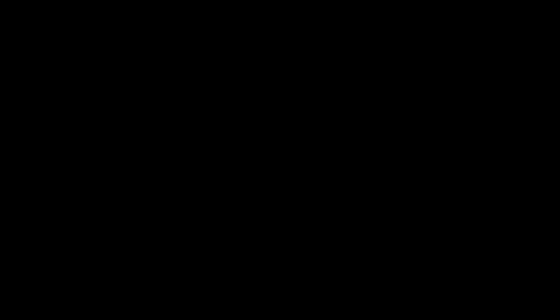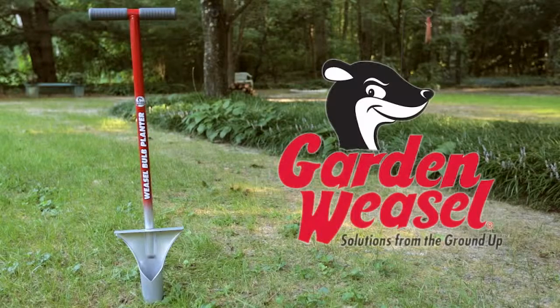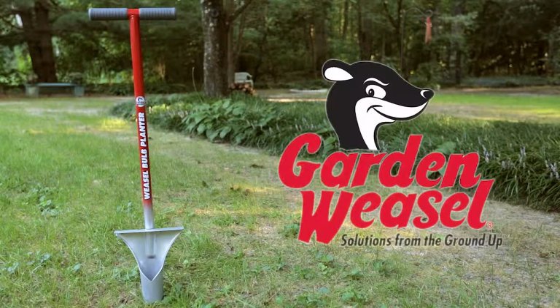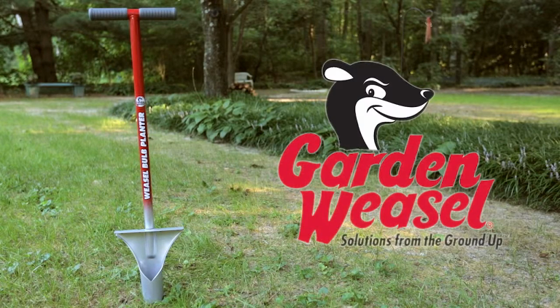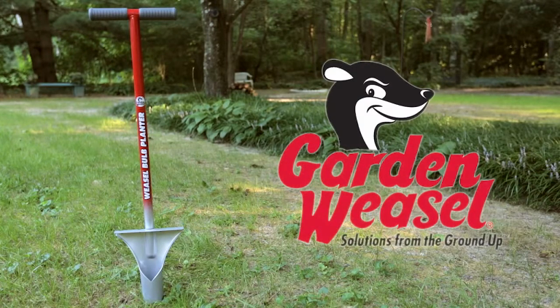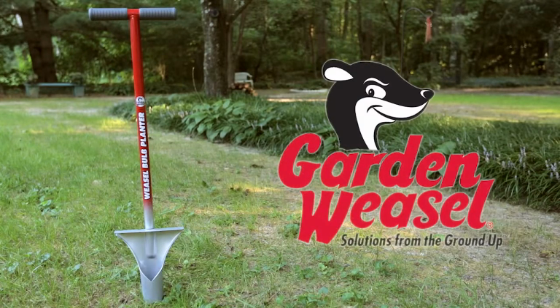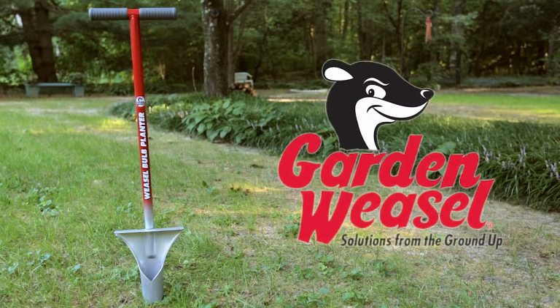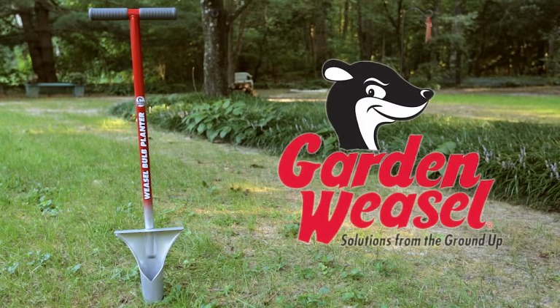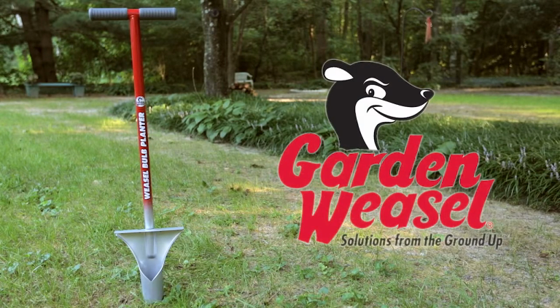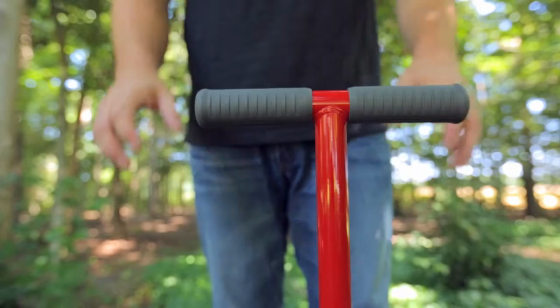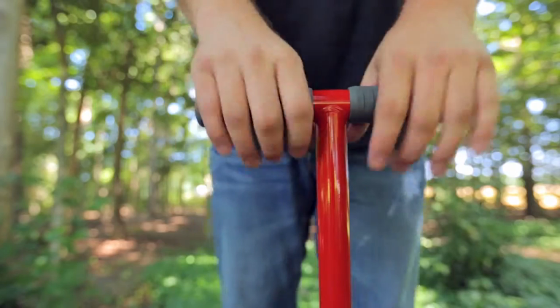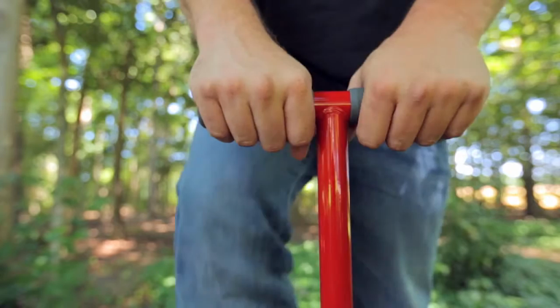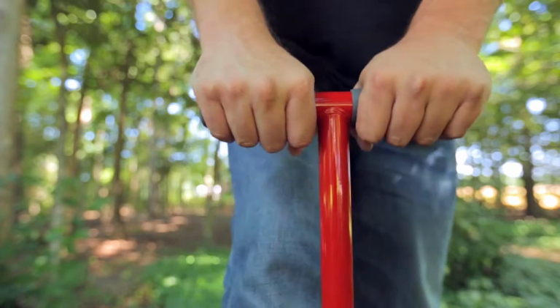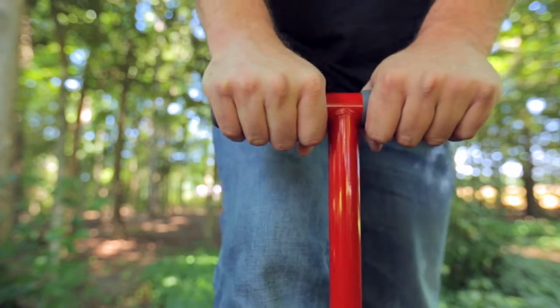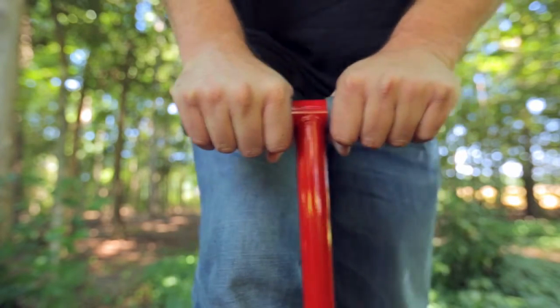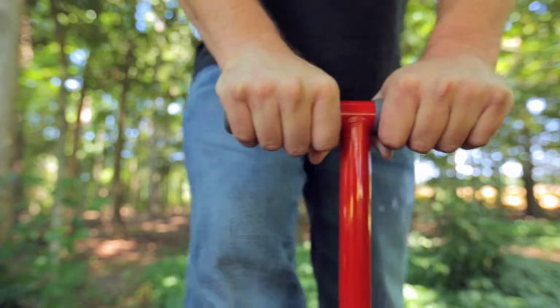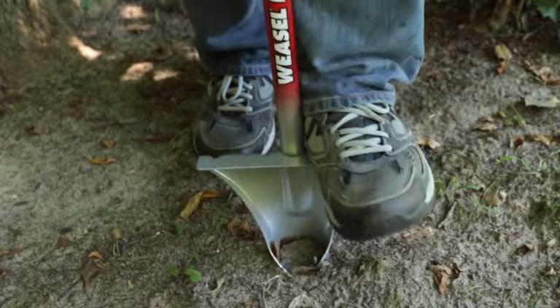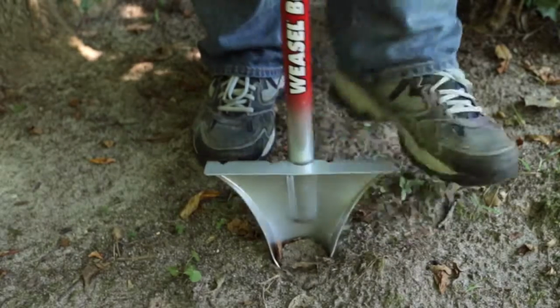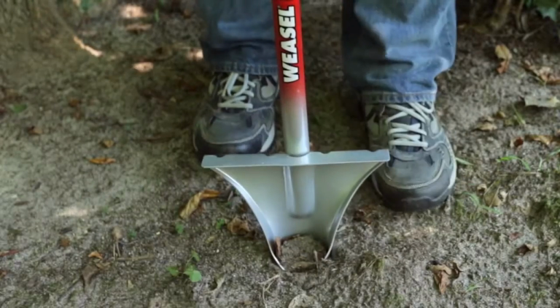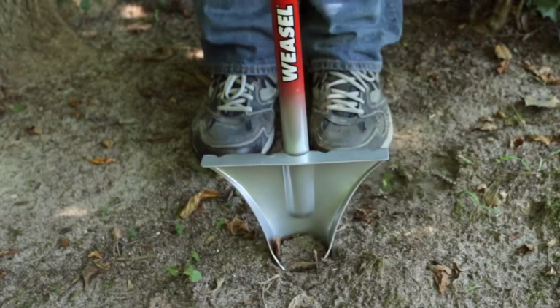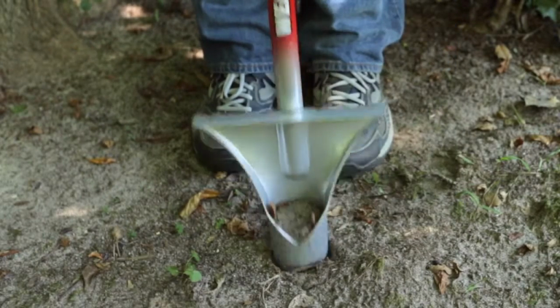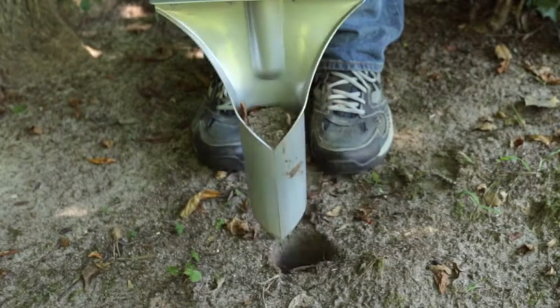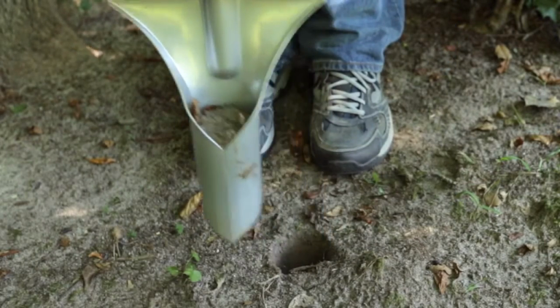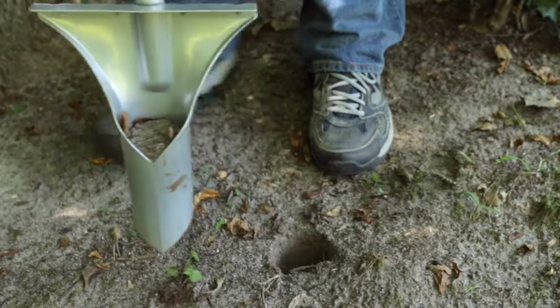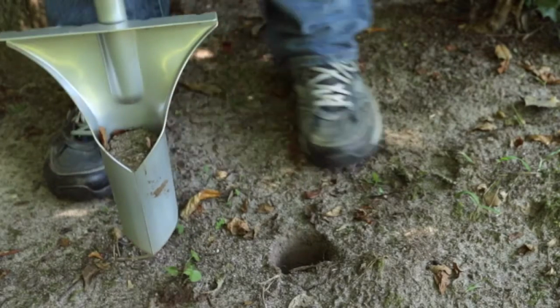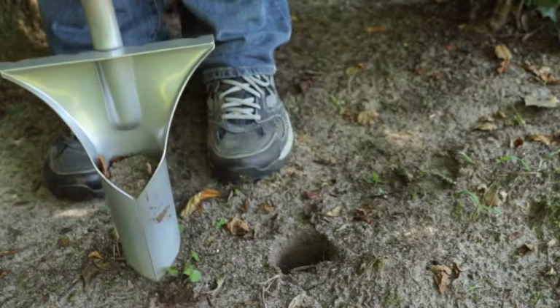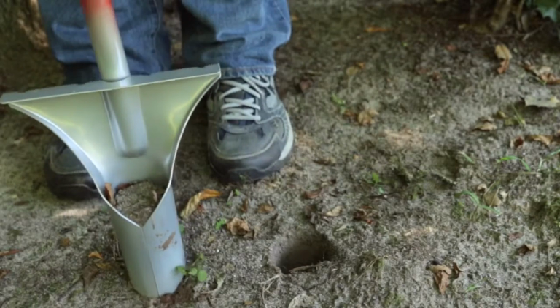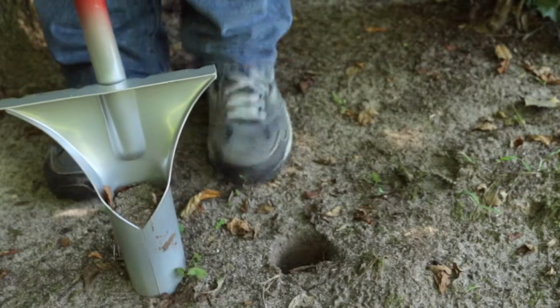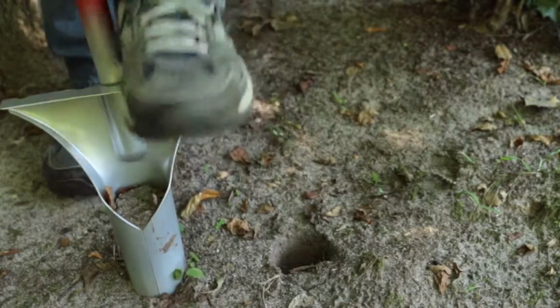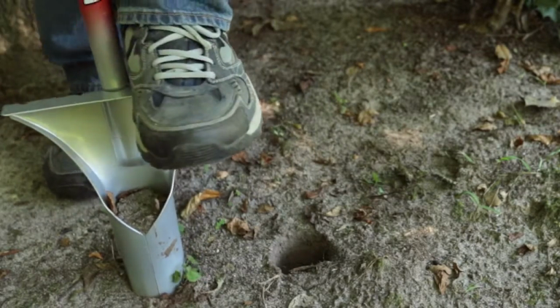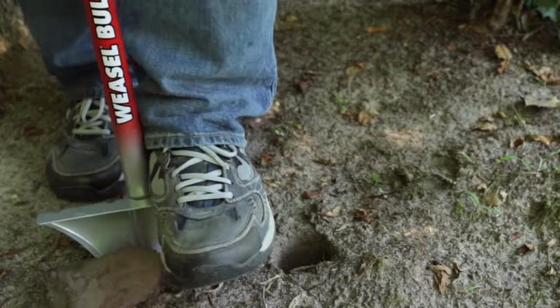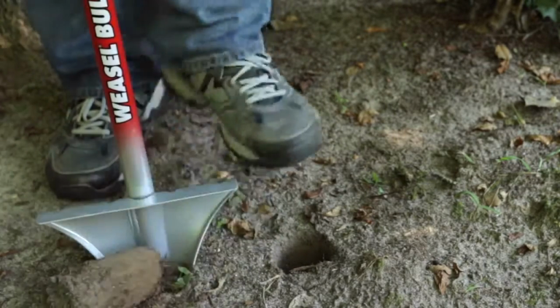The Weasel Bulb Planter by Garden Weasel allows planting bulbs with ease. It features a T-bar grip, an extra-wide non-slip footplate, sharp blade and pointed tip. Double welded construction materials allow for faster work with less effort.